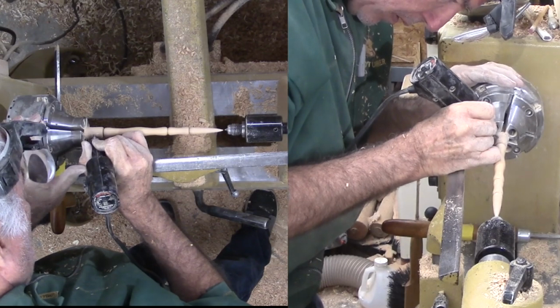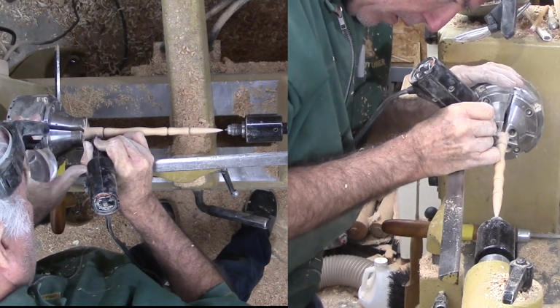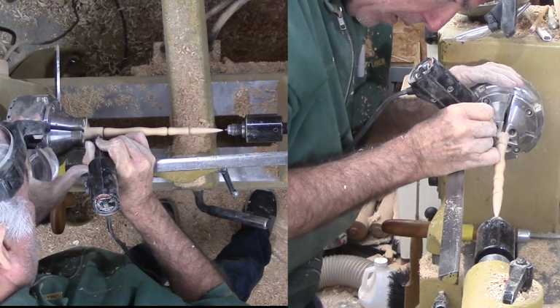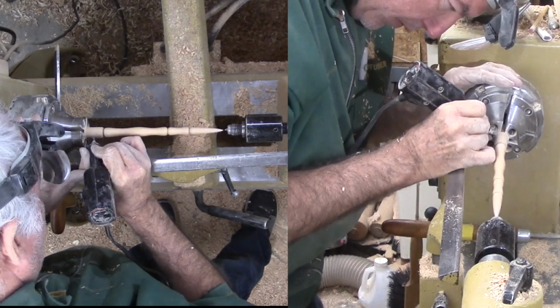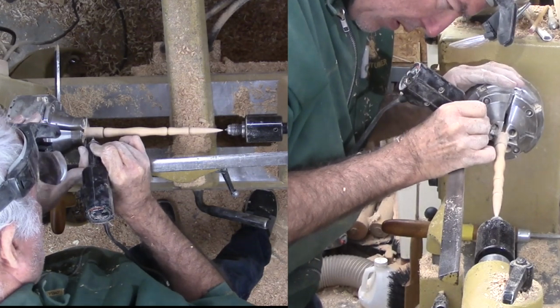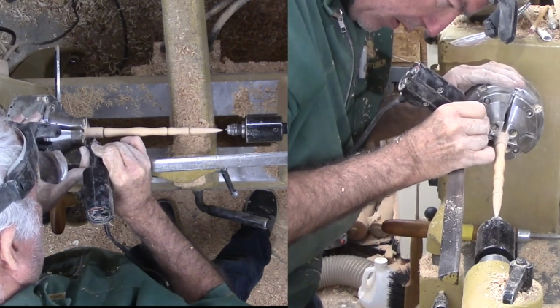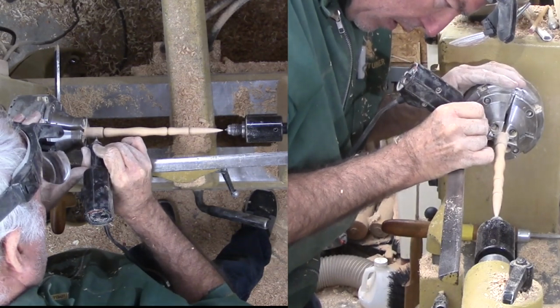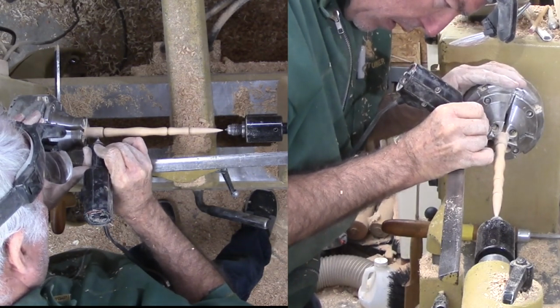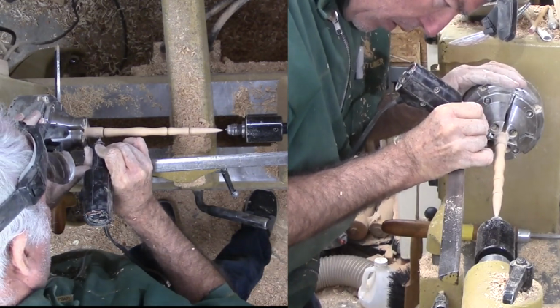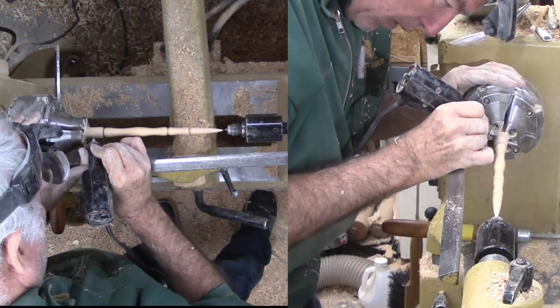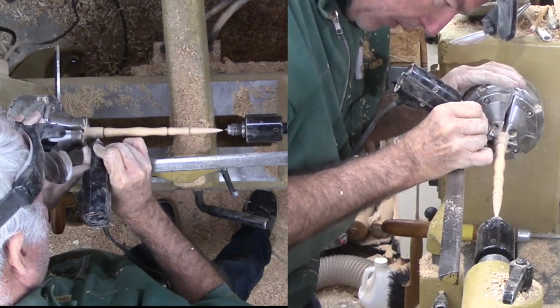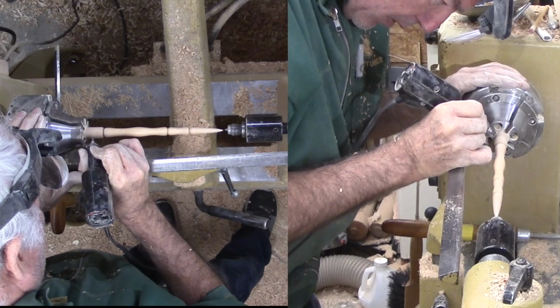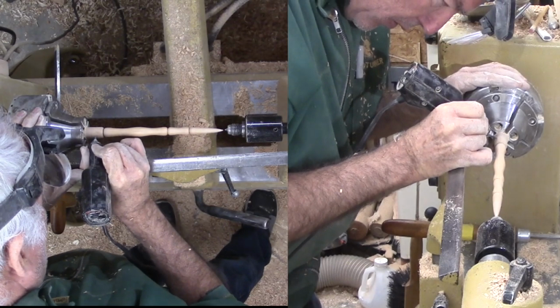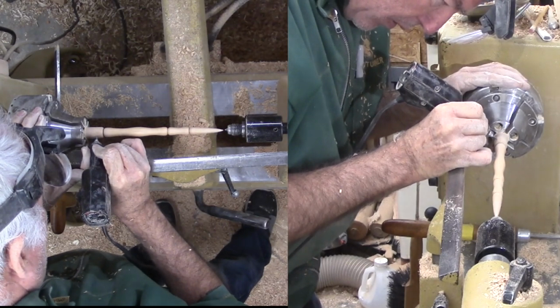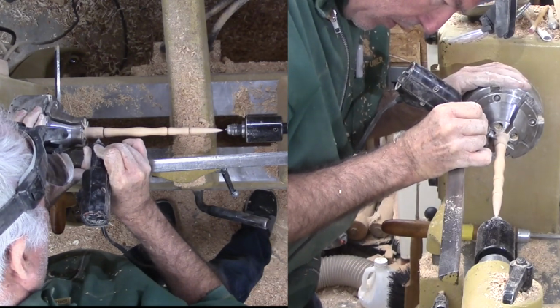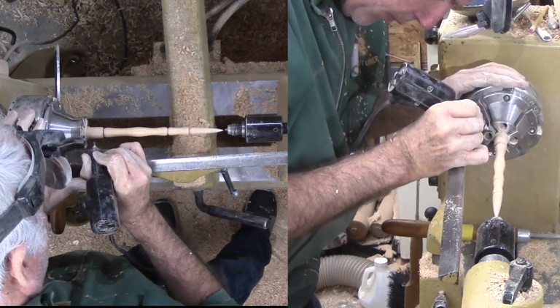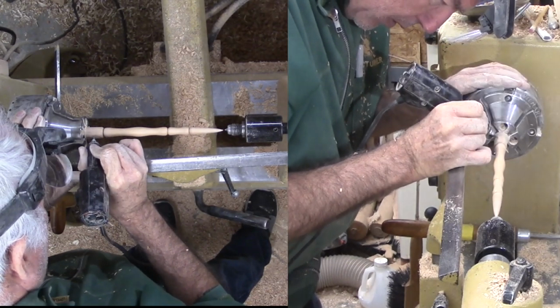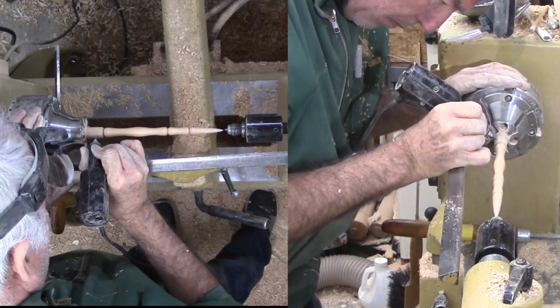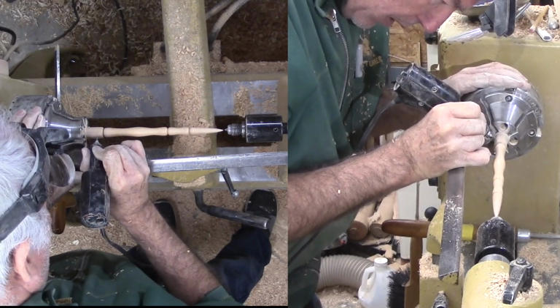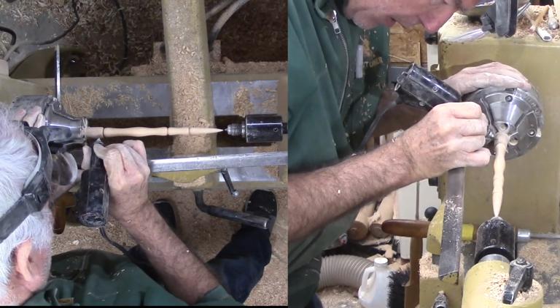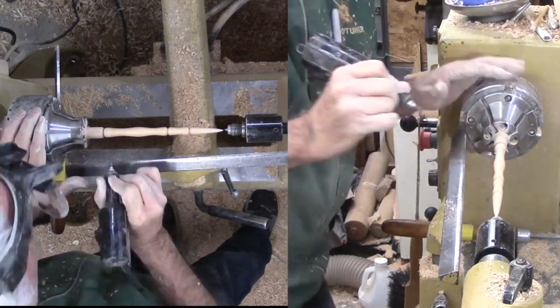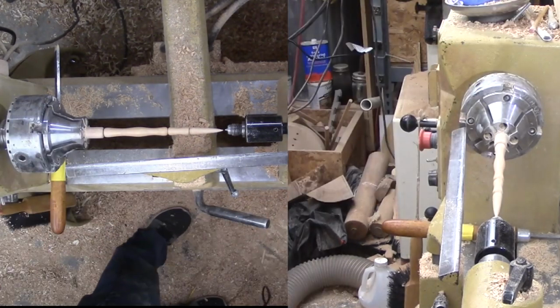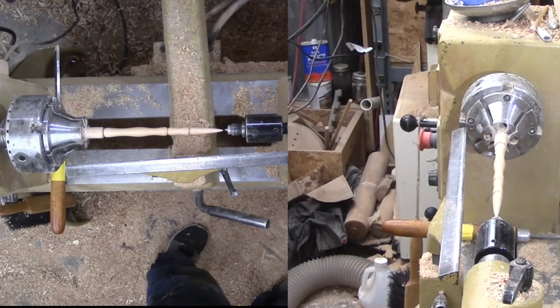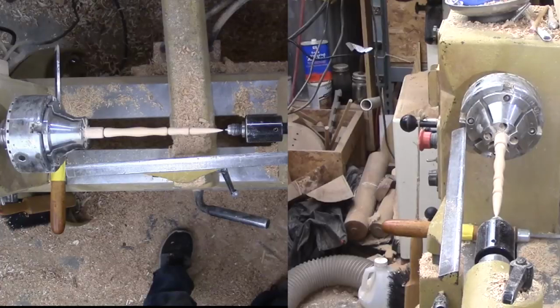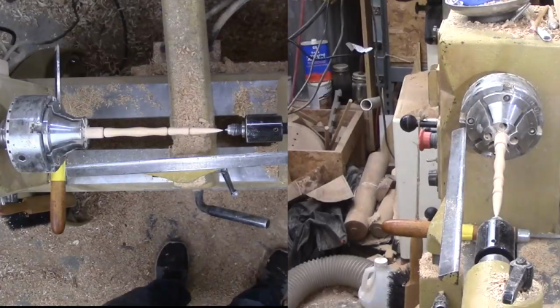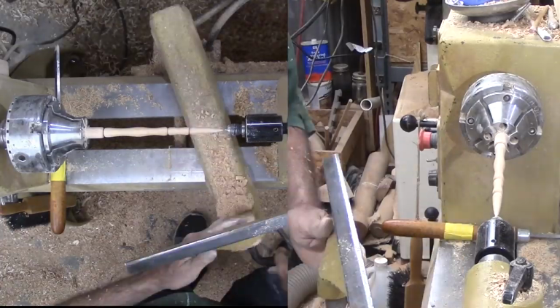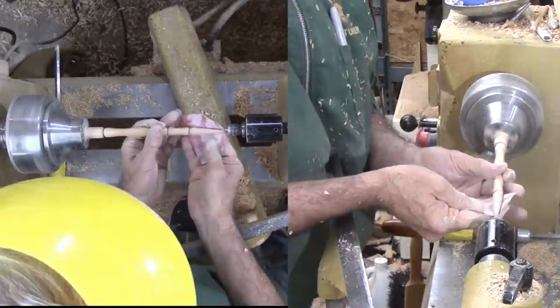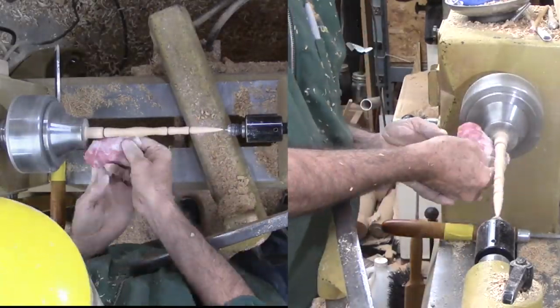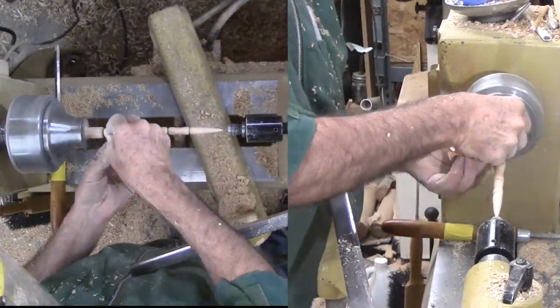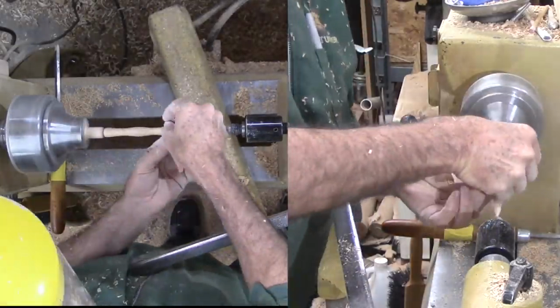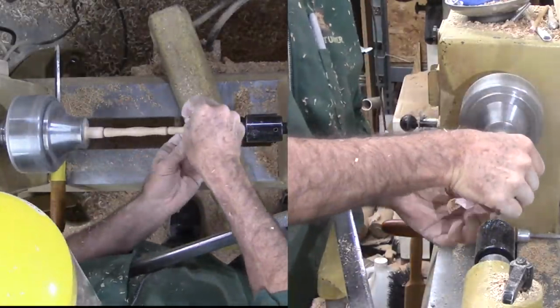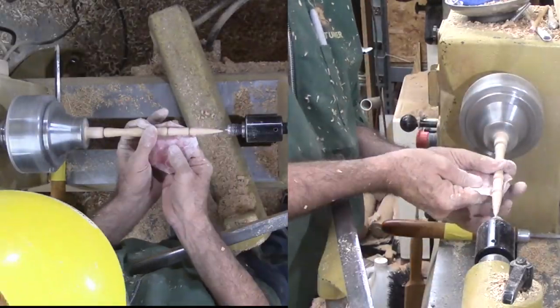I decided to burn lines in the valleys between the beads. My tri-wire burner from an earlier video does a great job even though one wire has broken and I haven't replaced it yet. I'm using a Dremel engraving tool to sign the wood. My head-mounted magnifiers enable me to write small enough for this small spindle. Then a final touch-up with 400-grit sandpaper.